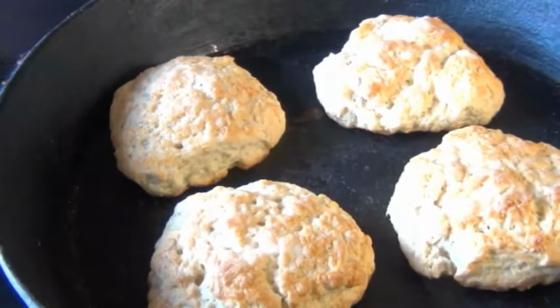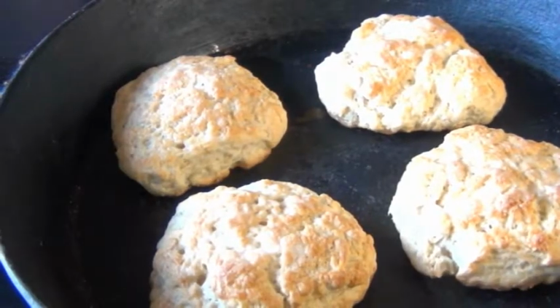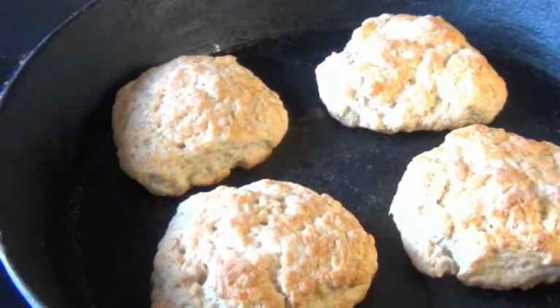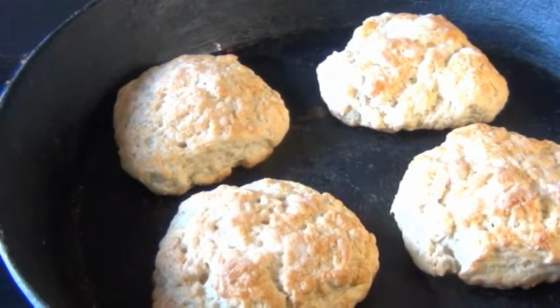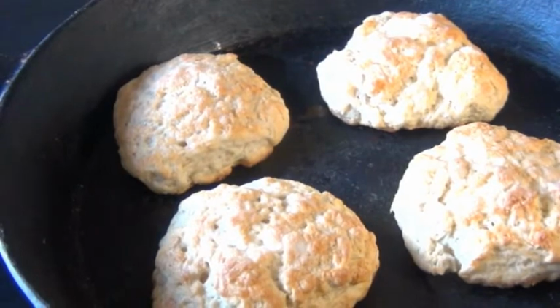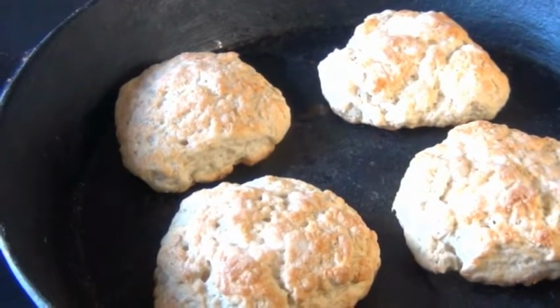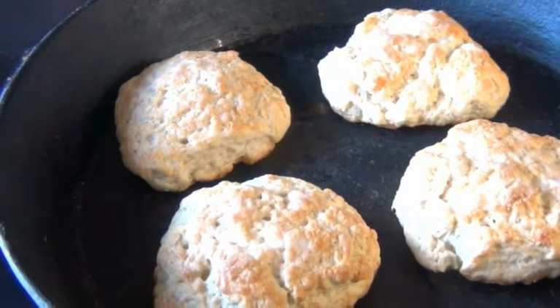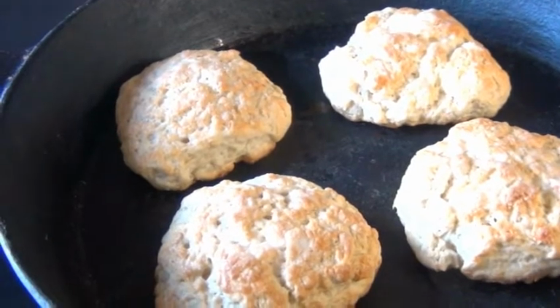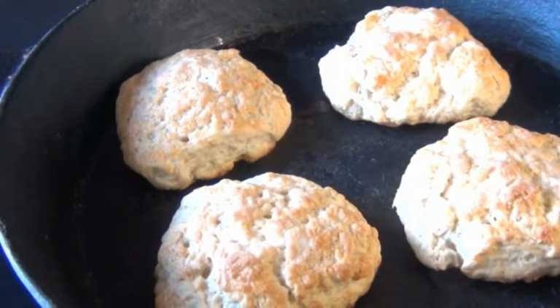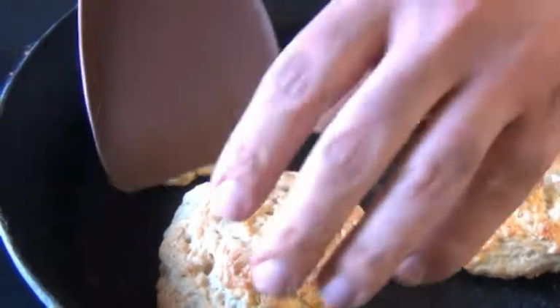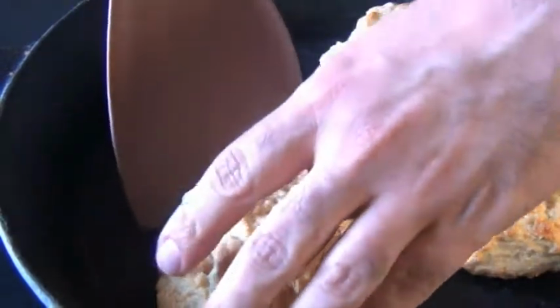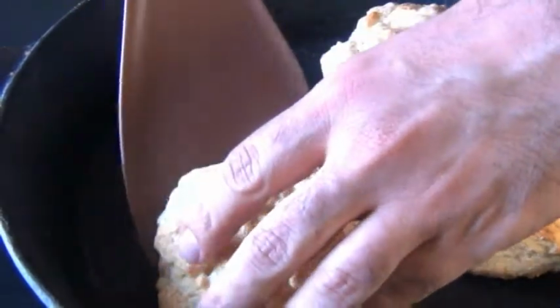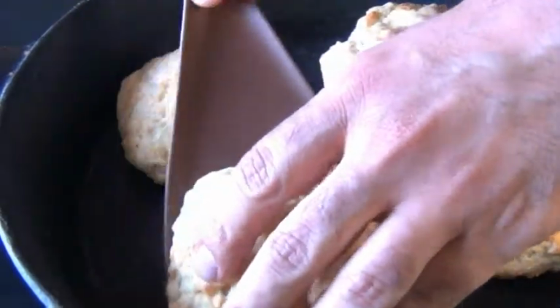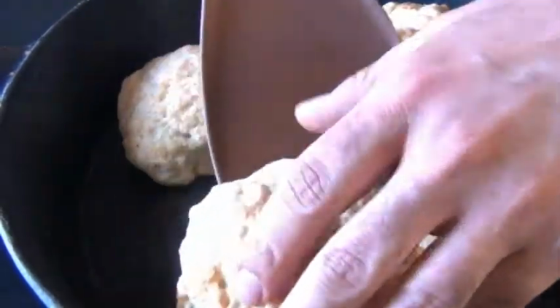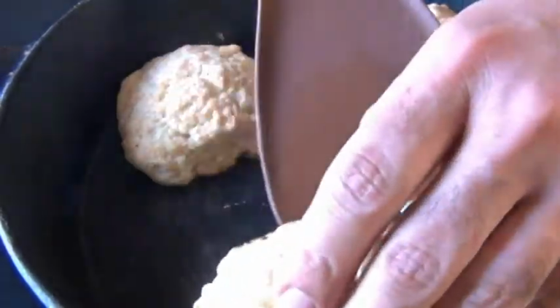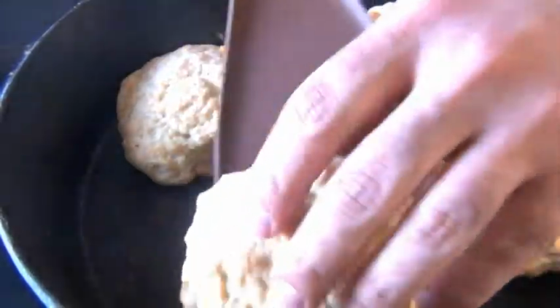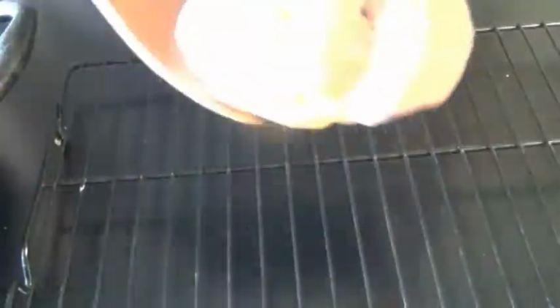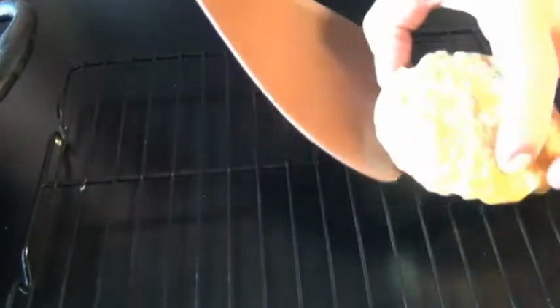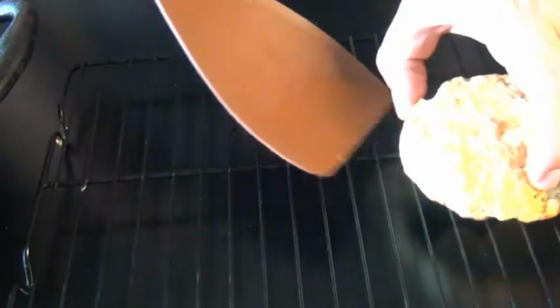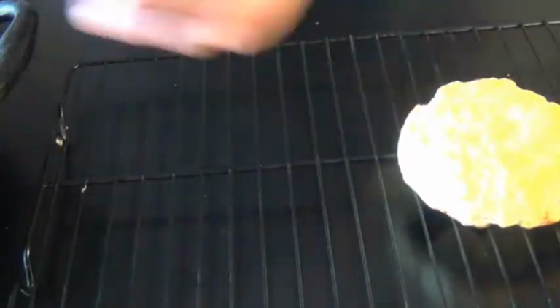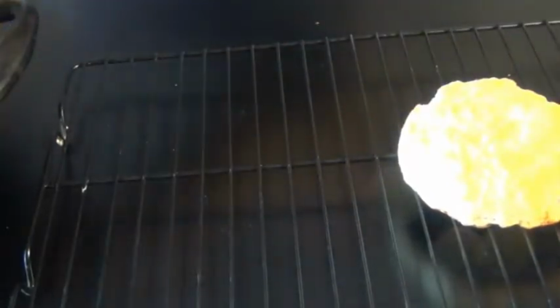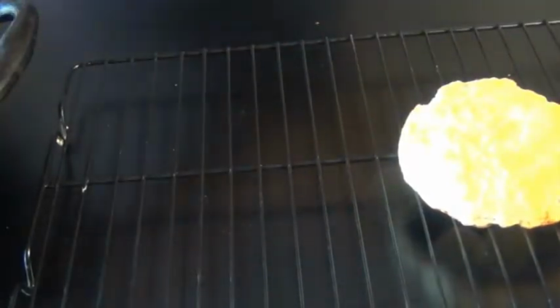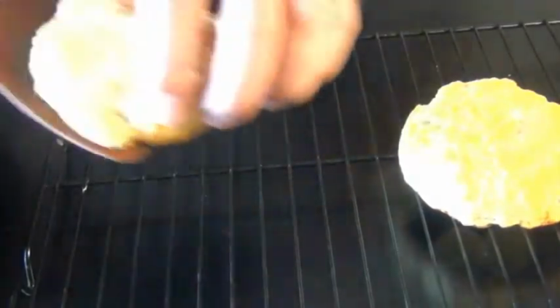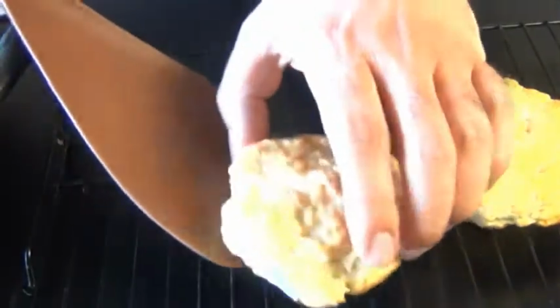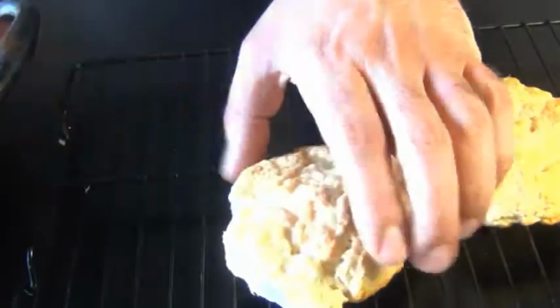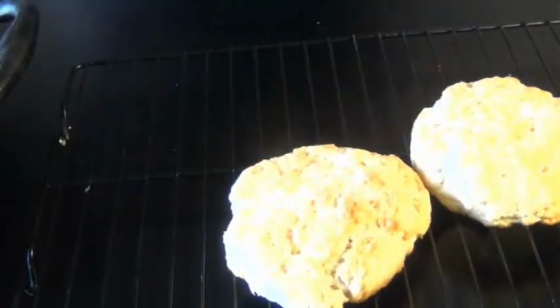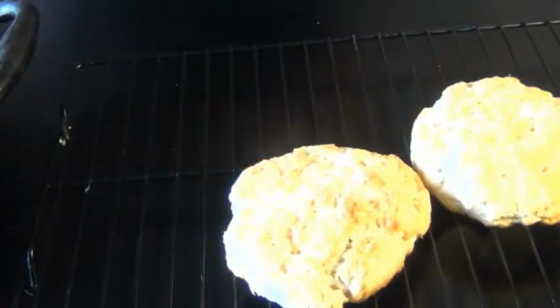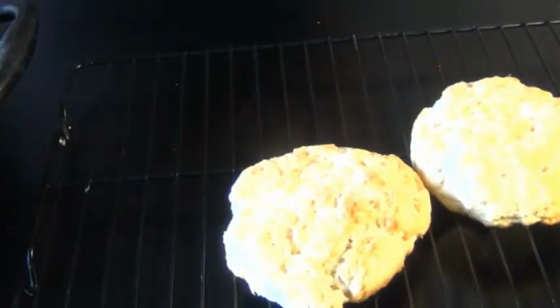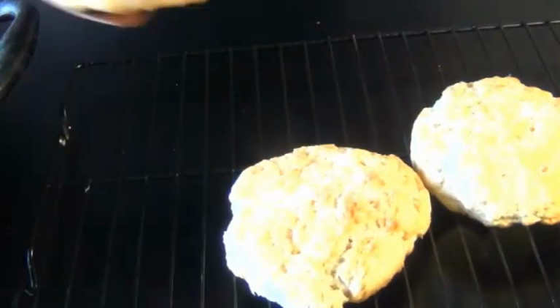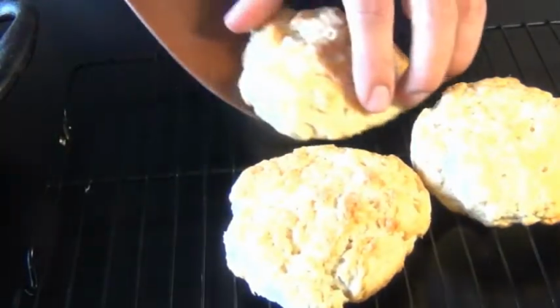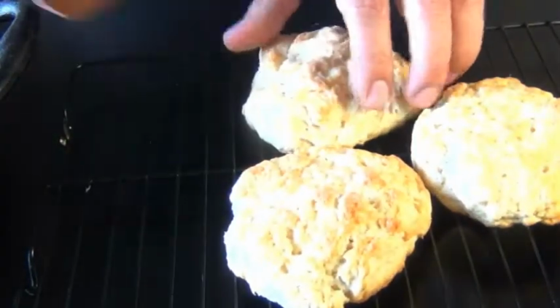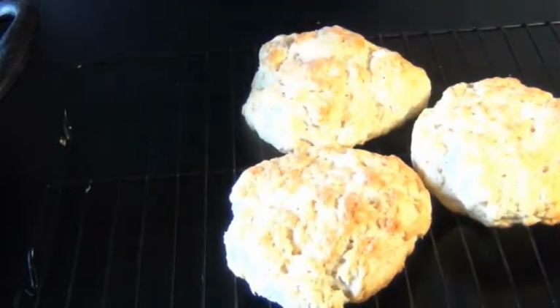Look at how beautiful and puffed and golden those are! I'm going to transfer these onto a wire rack to cool pretty much right away. You don't want to assemble your shortcakes while they're still warm, or you're just going to have a big mess on your hands.